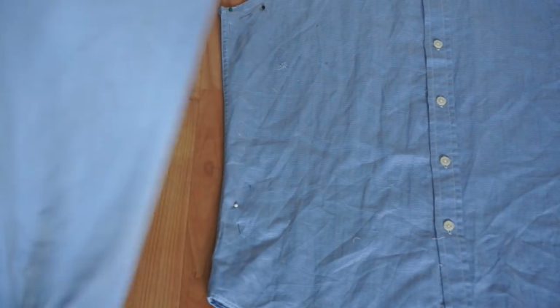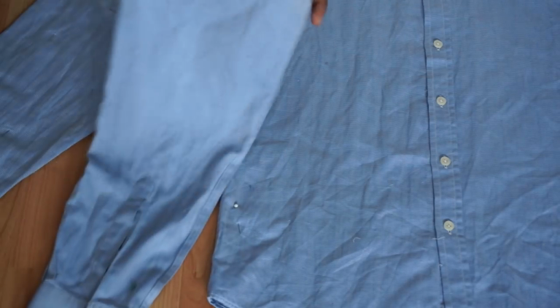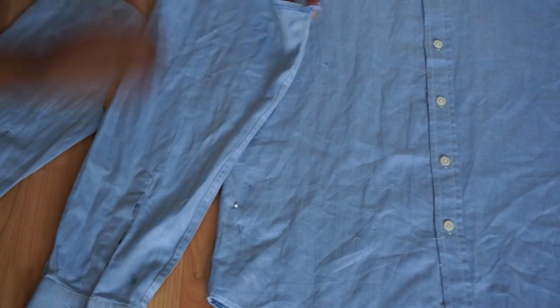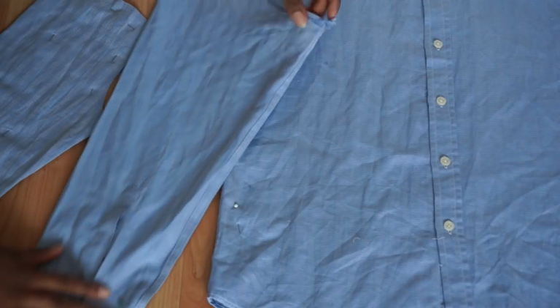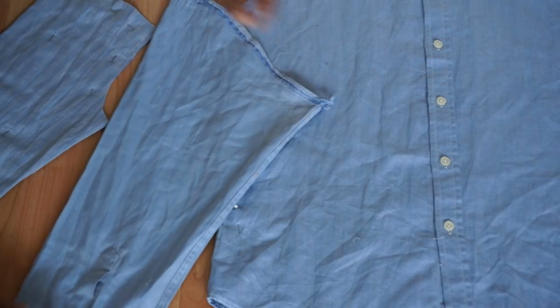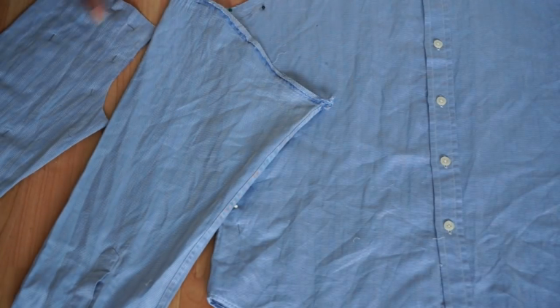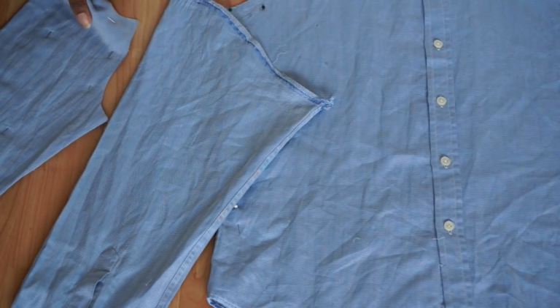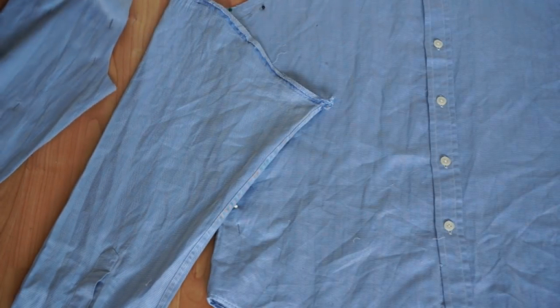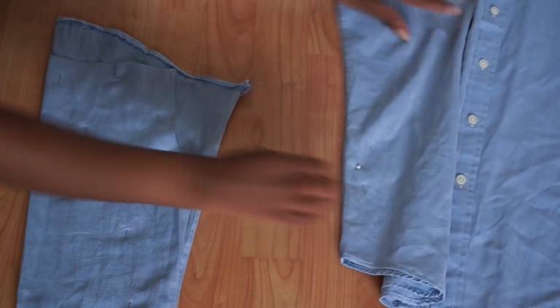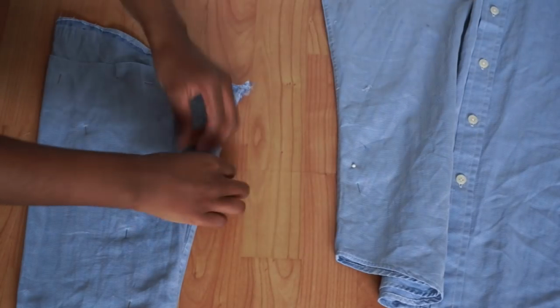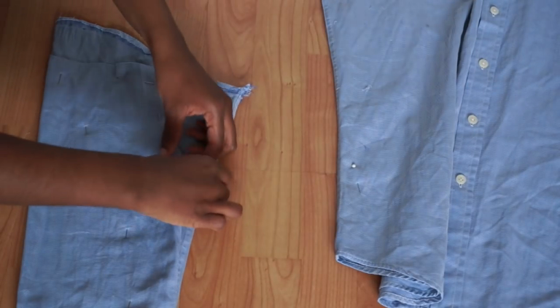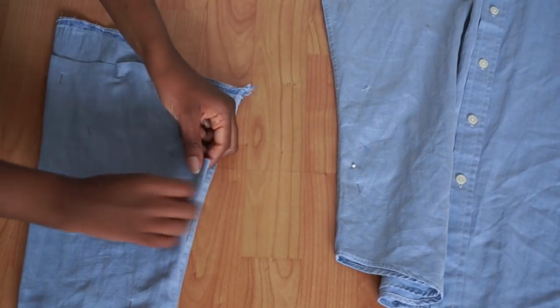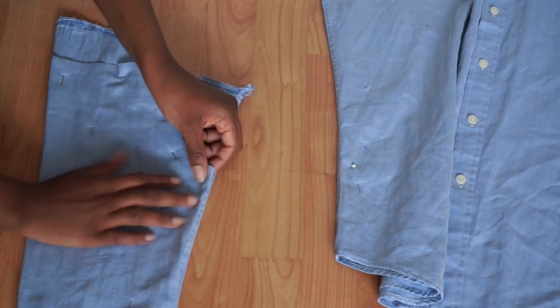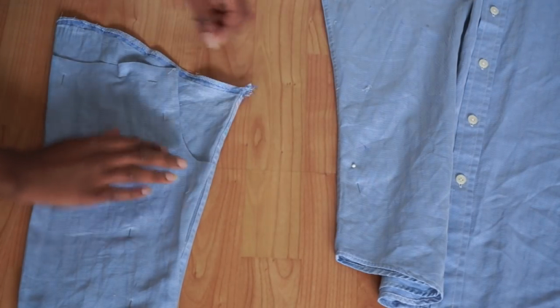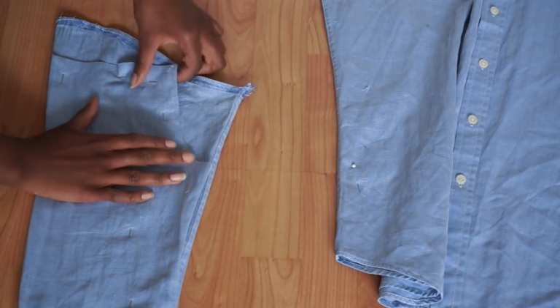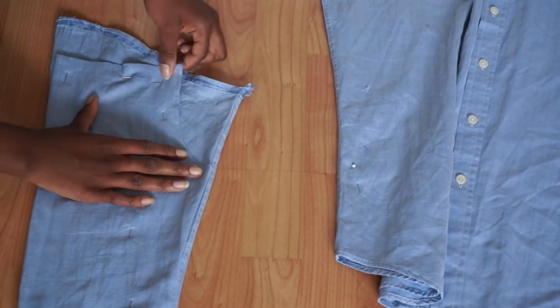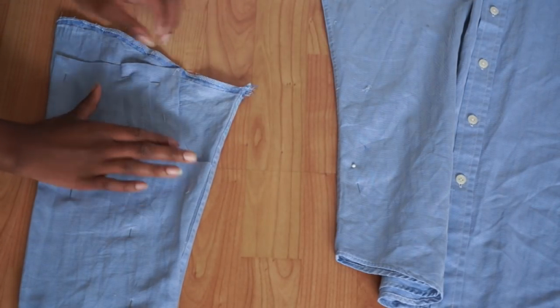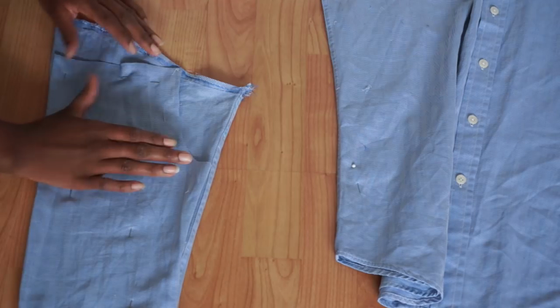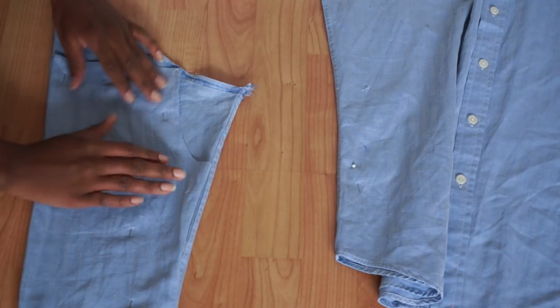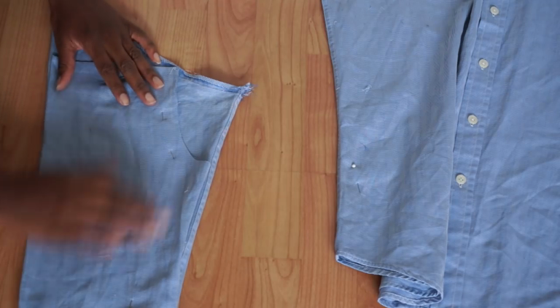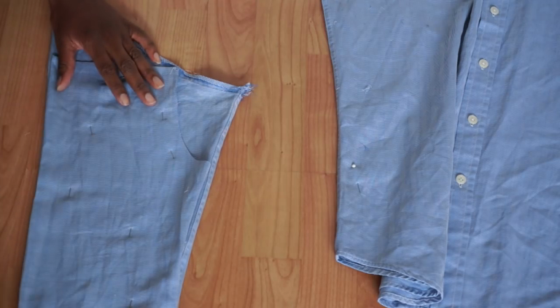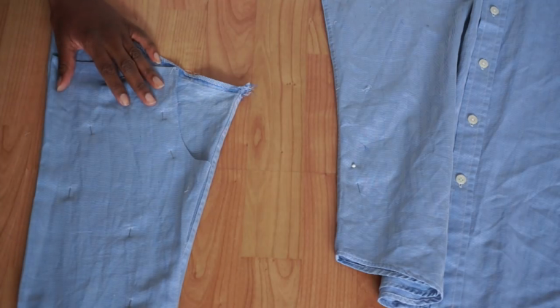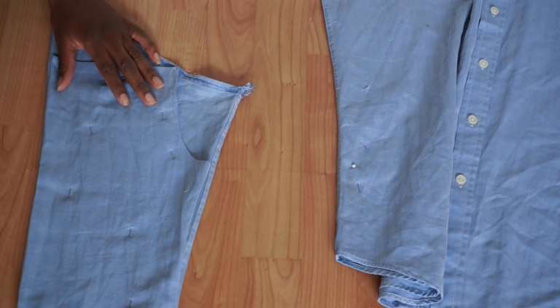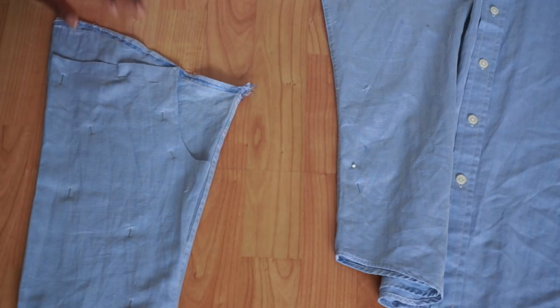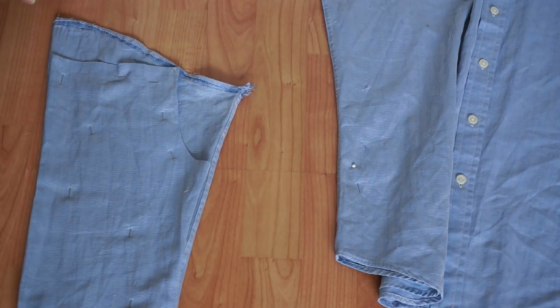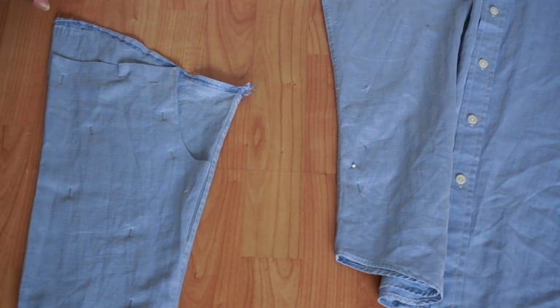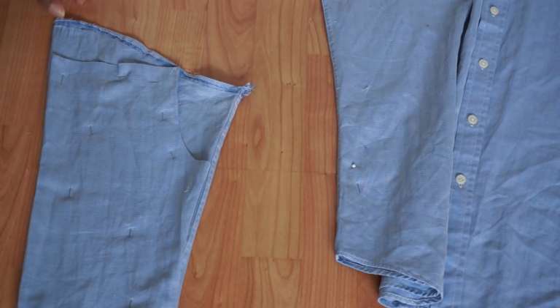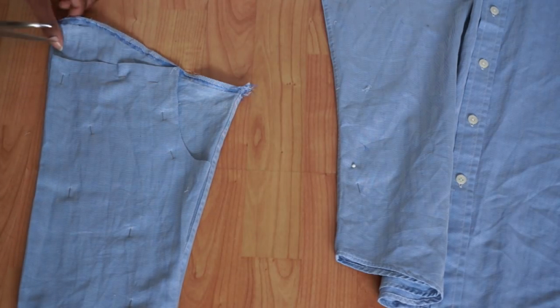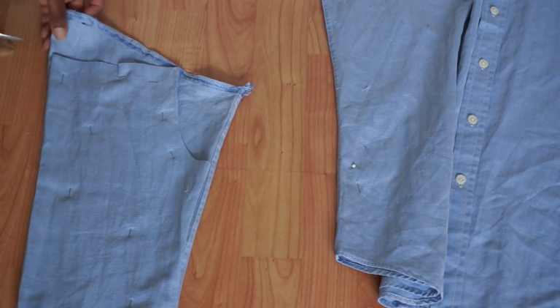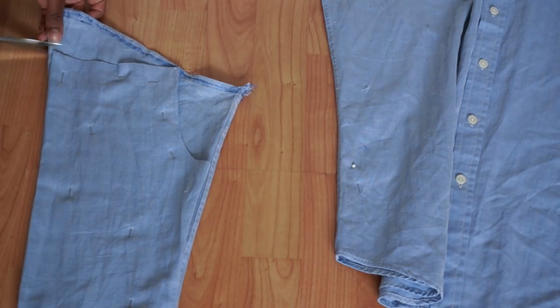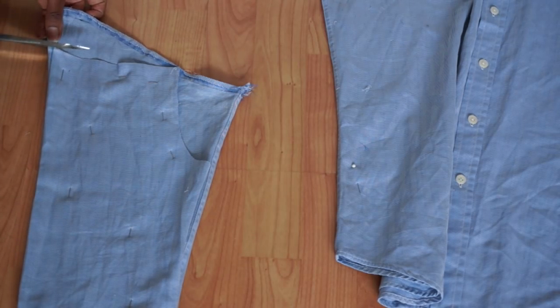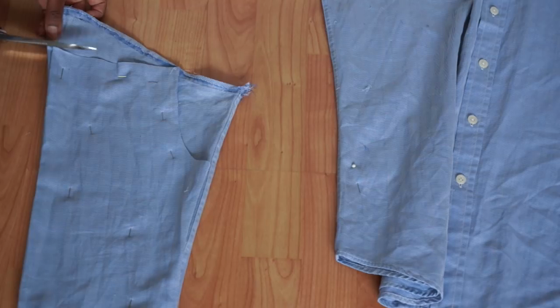Then just grabbing my other sleeve, I am going to trace around my existing sleeve that I cut out. But this time I'm going to flip the shirt the other way around so that we don't end up with two of the same sides.